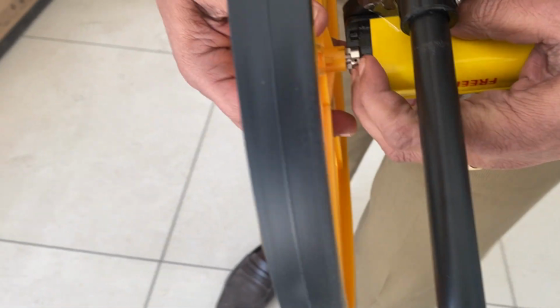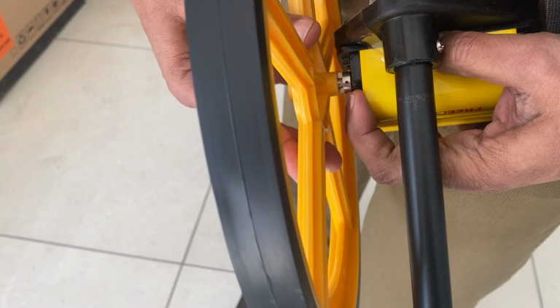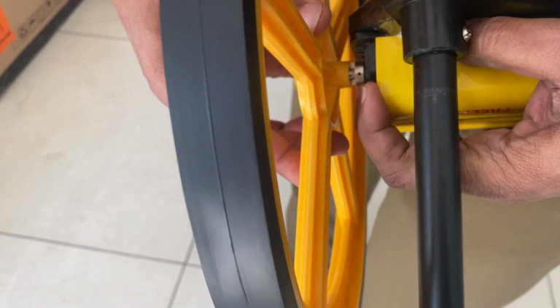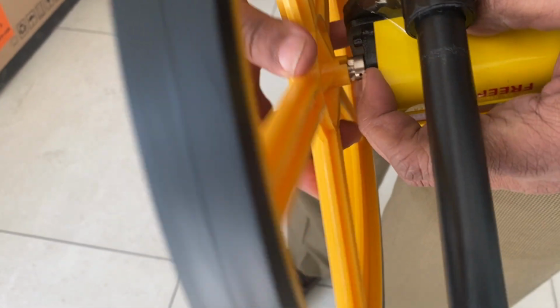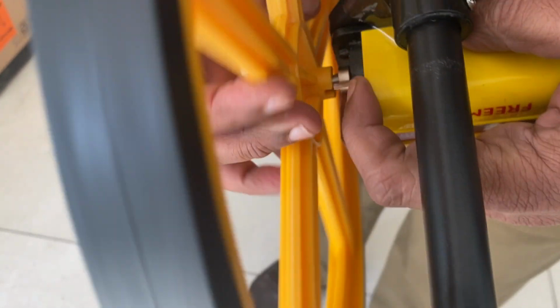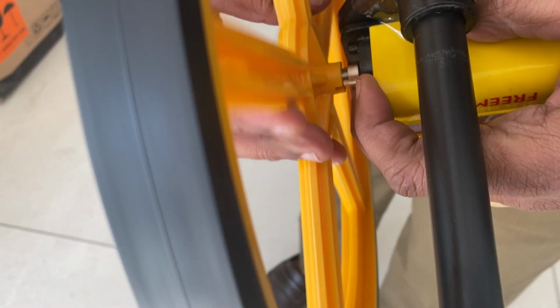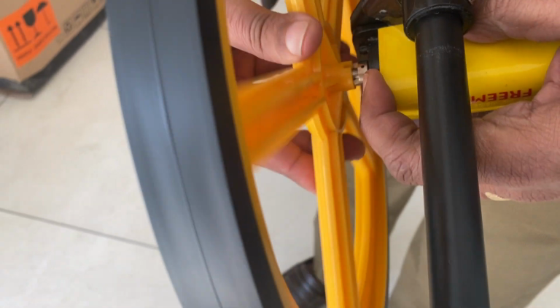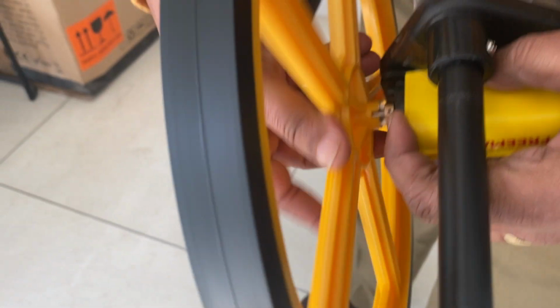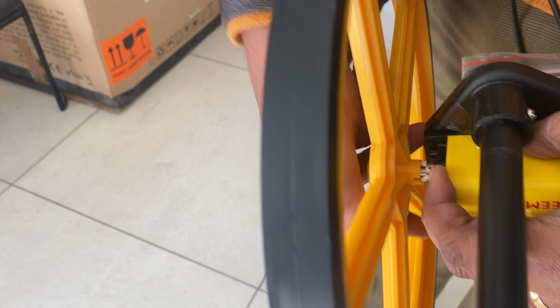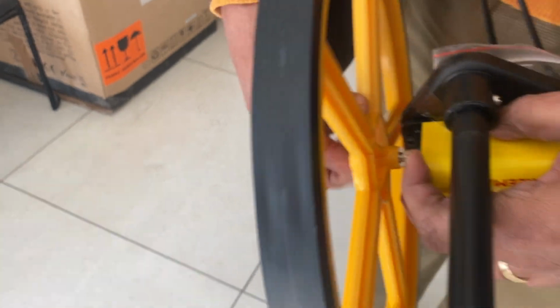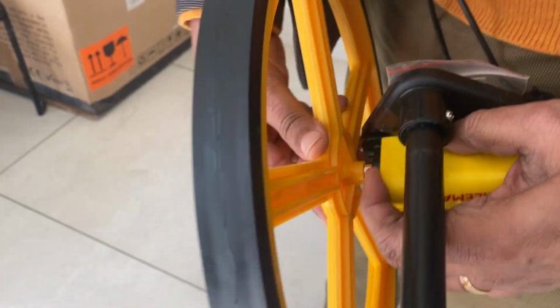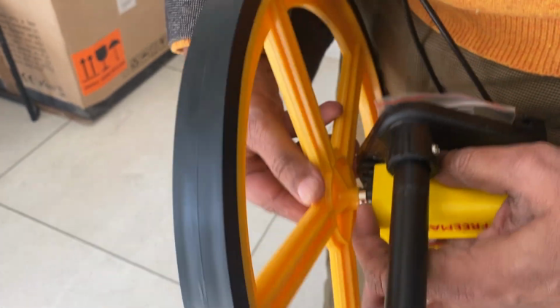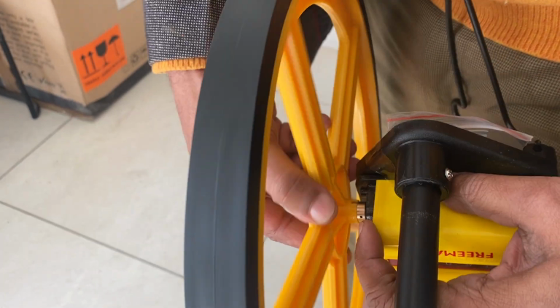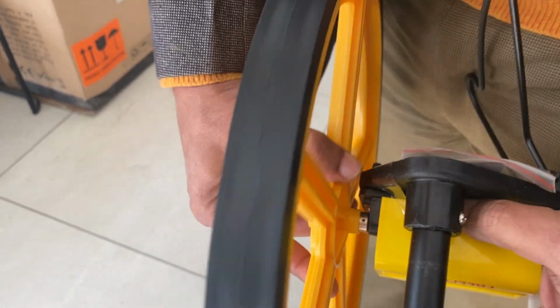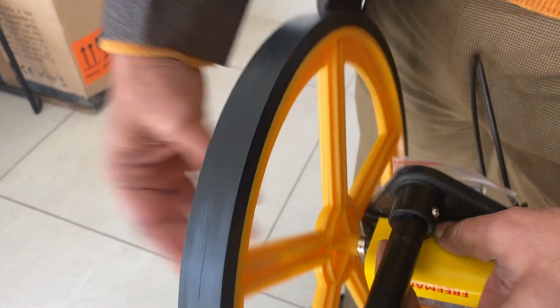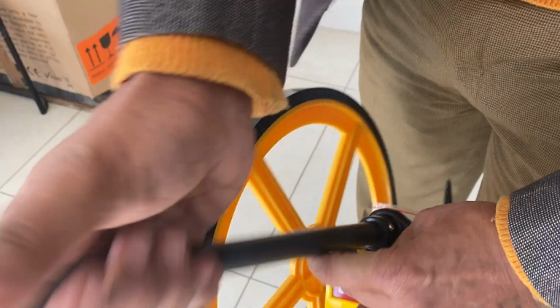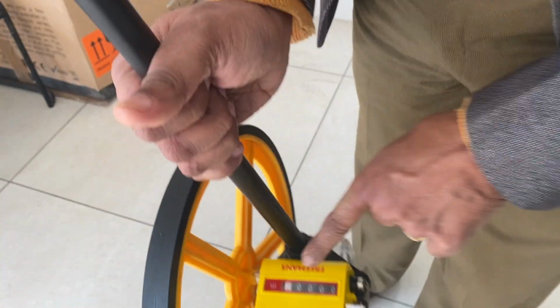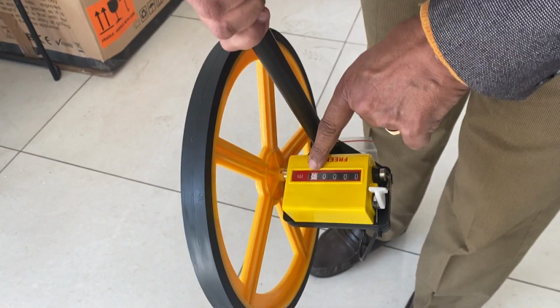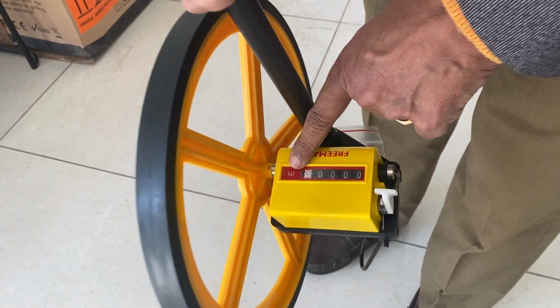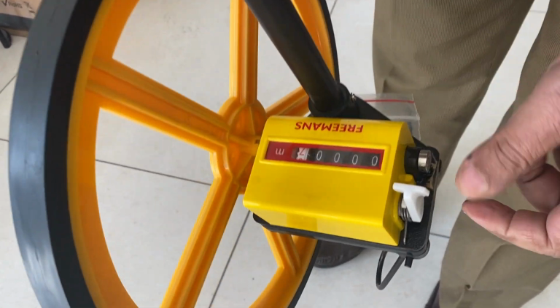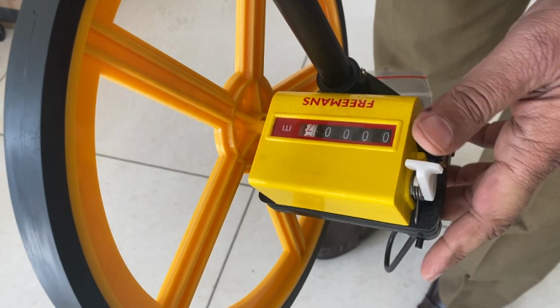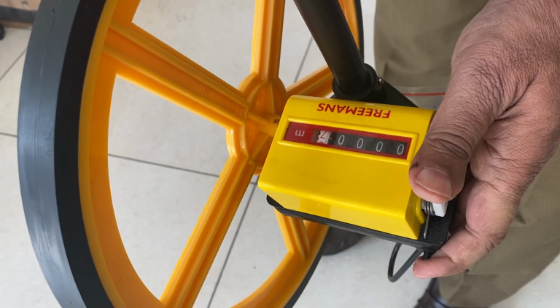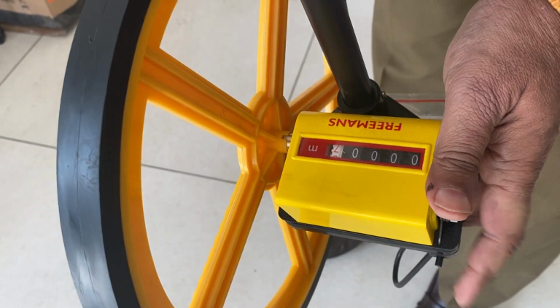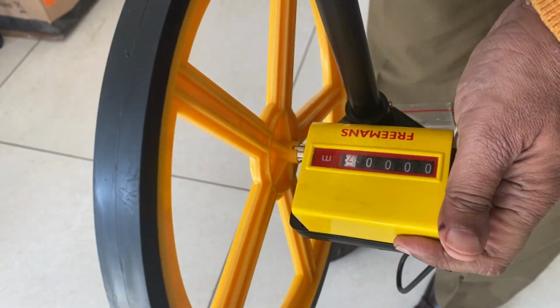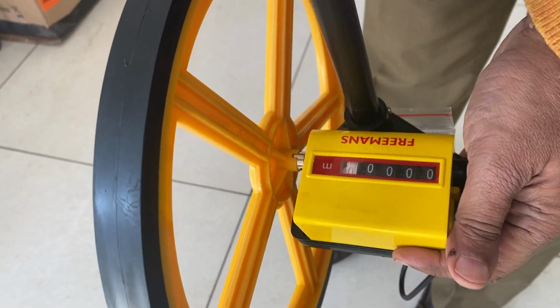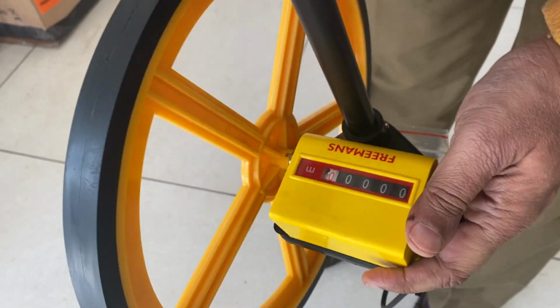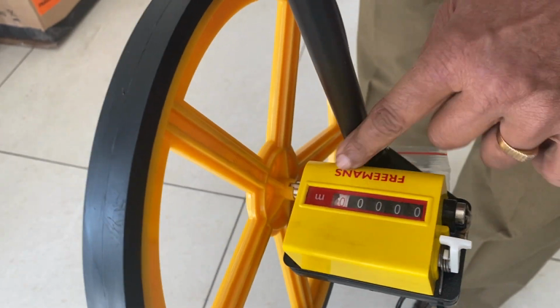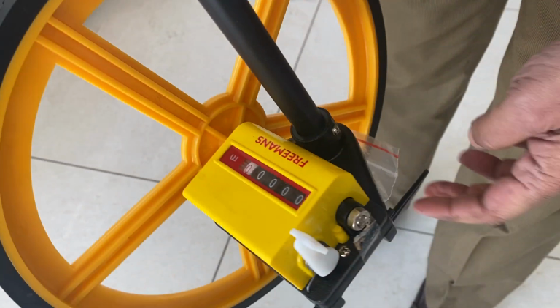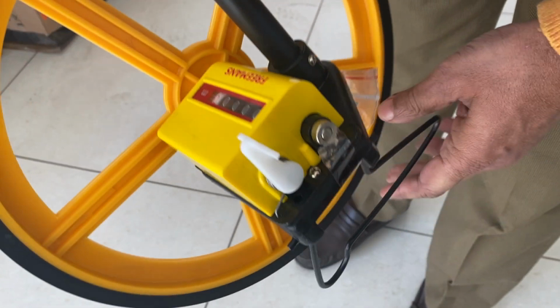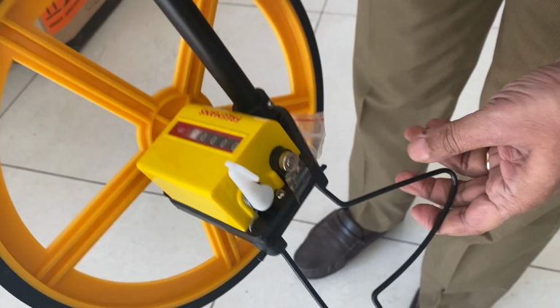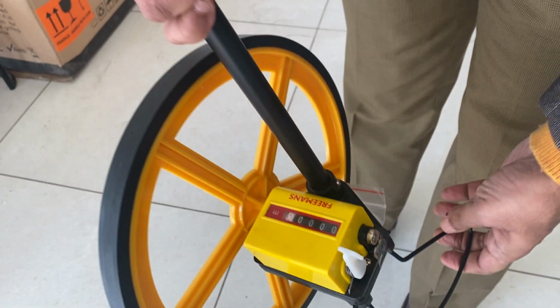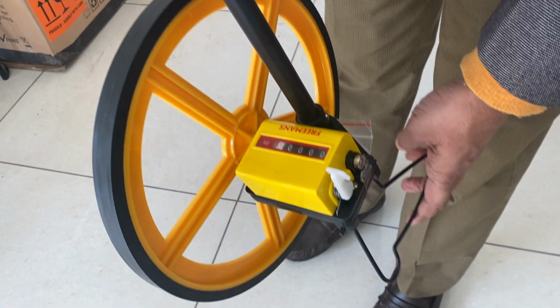It goes here and then you have to rotate it and see that this goes inside. These are numbers which are in meters. You can make it zero, and this one is for the stand.